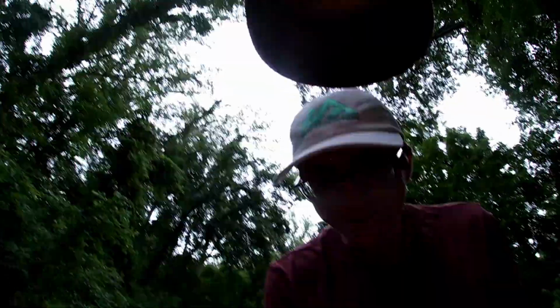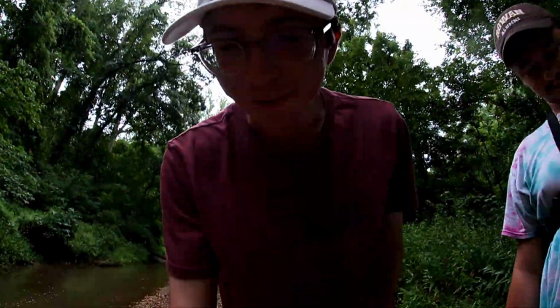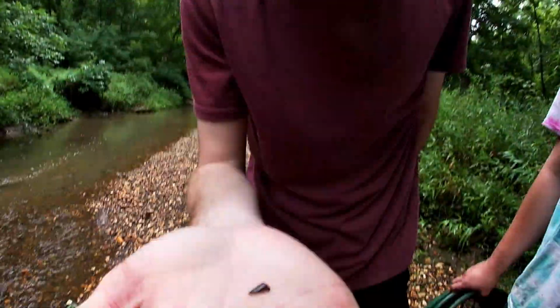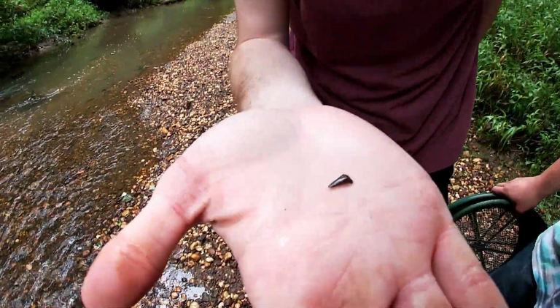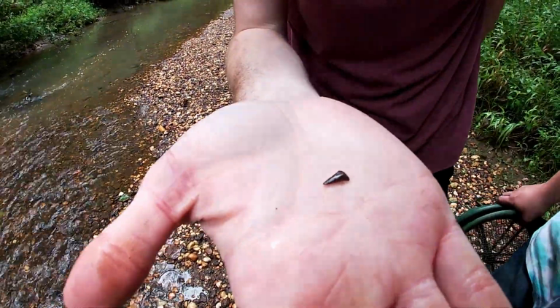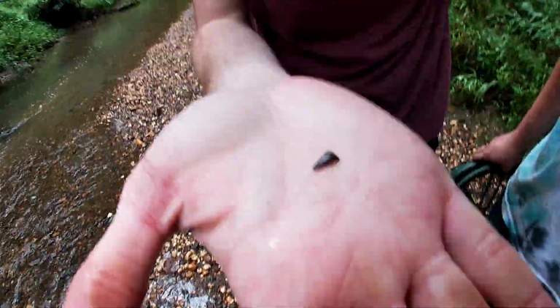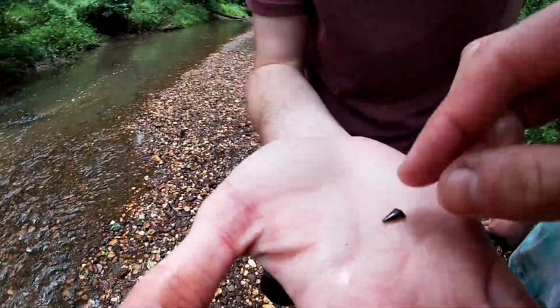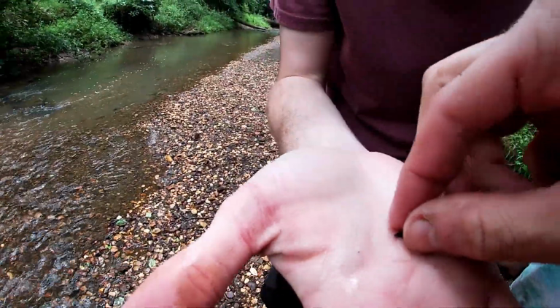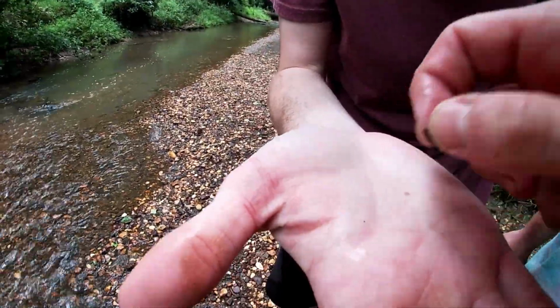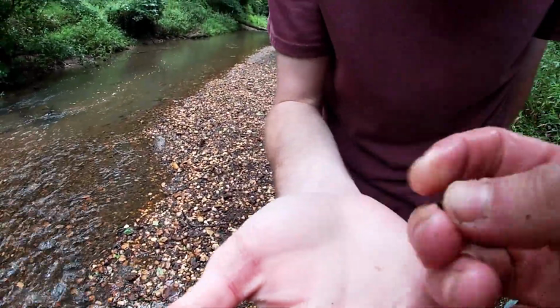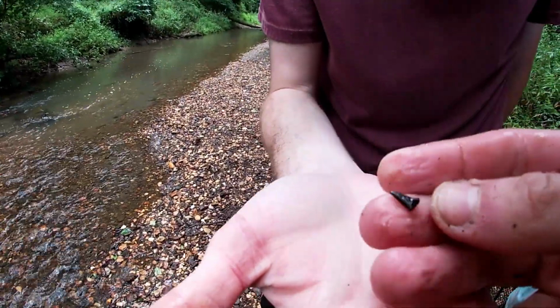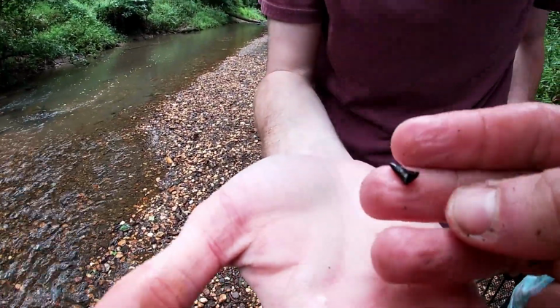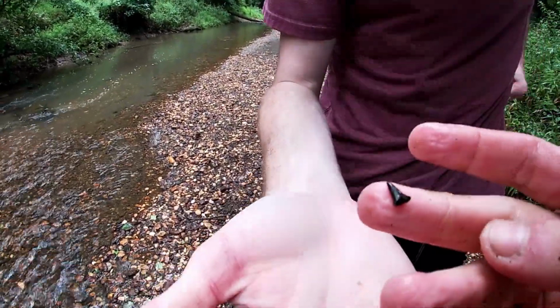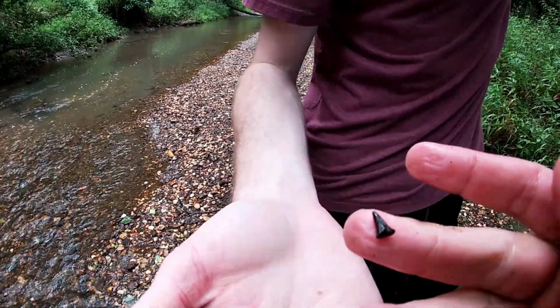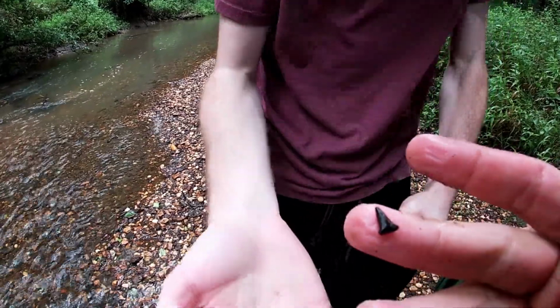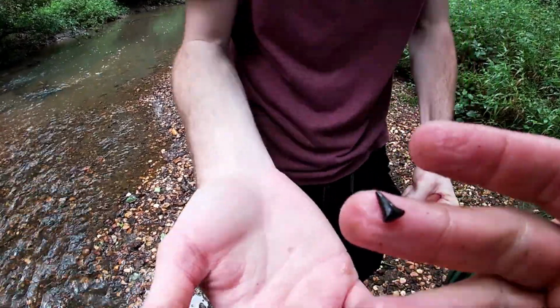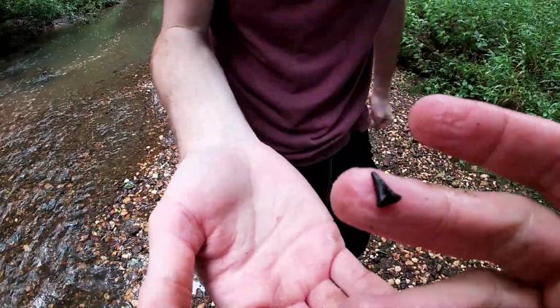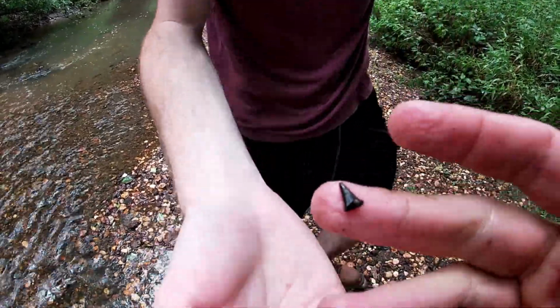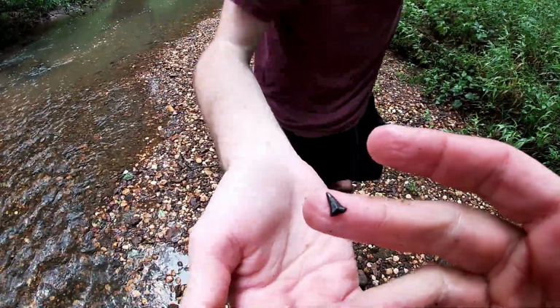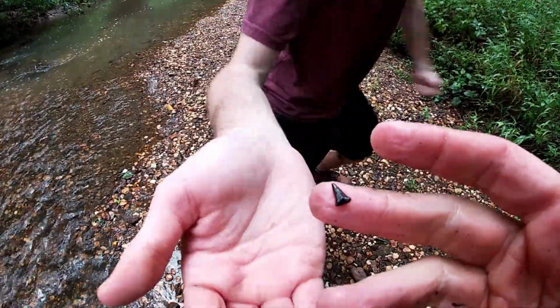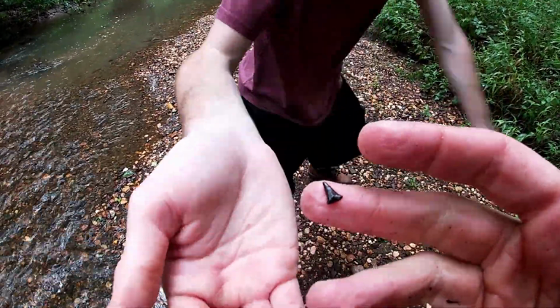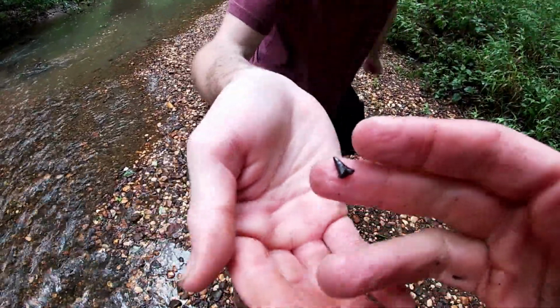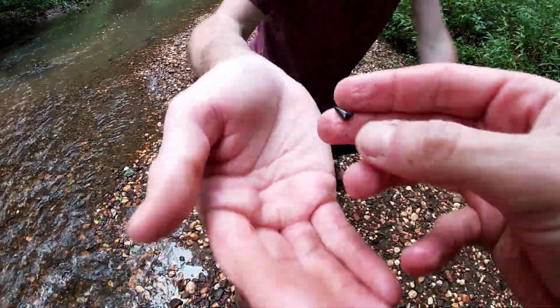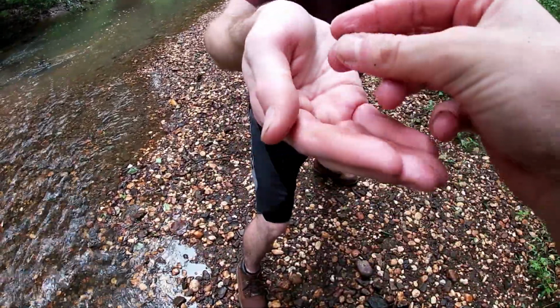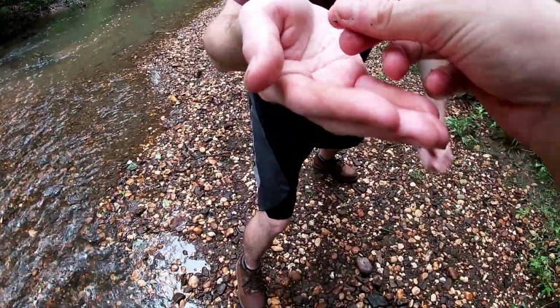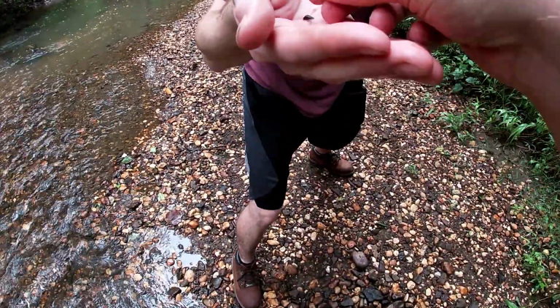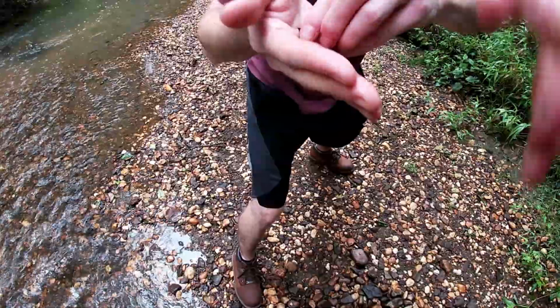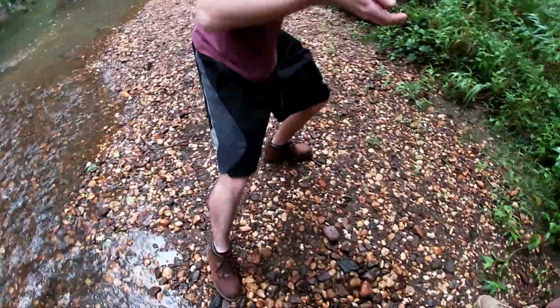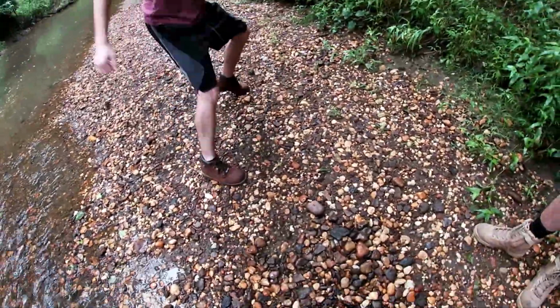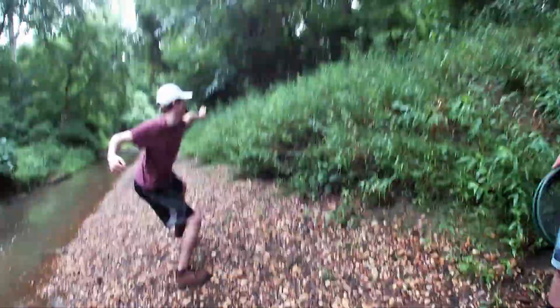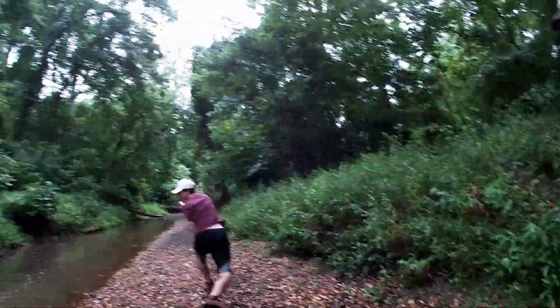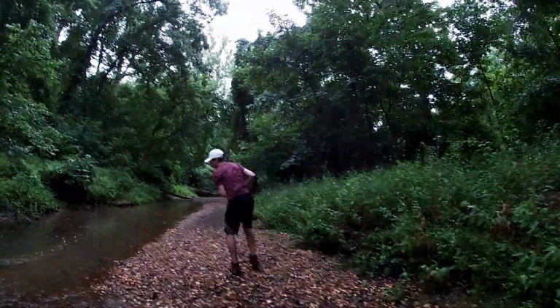Look at that little tooth — no way, that's another Hybodus shark tooth. This is what Jake just found. That one's in pretty good shape — it still has the enamel too.